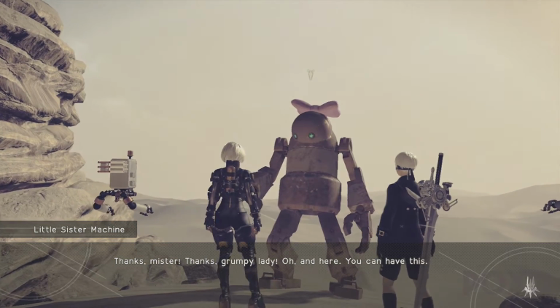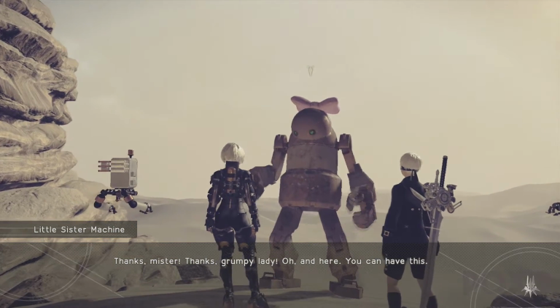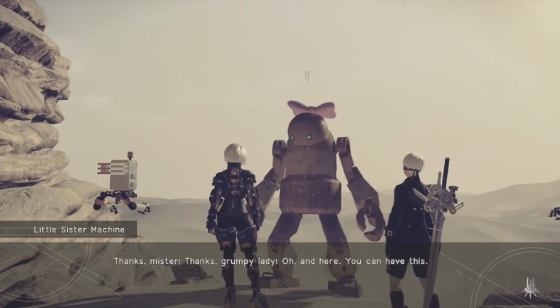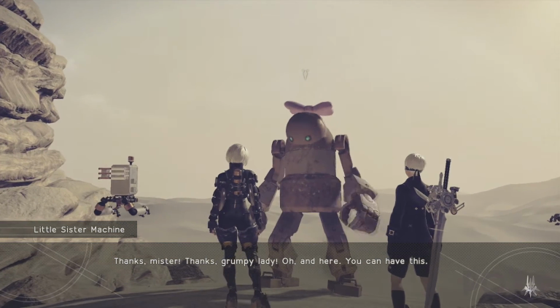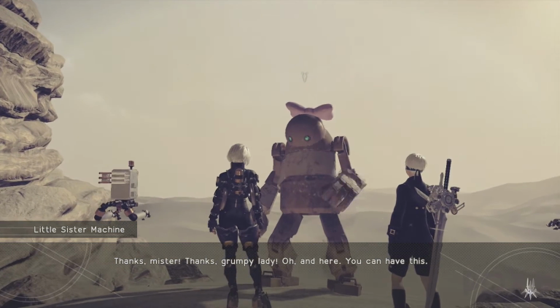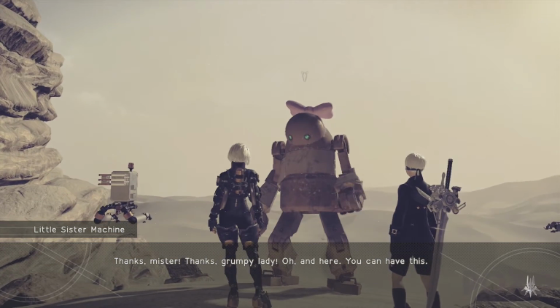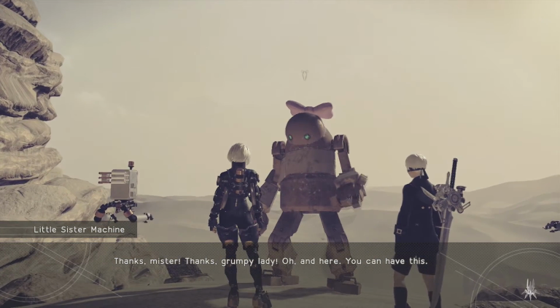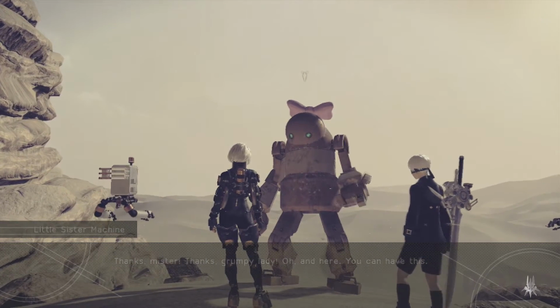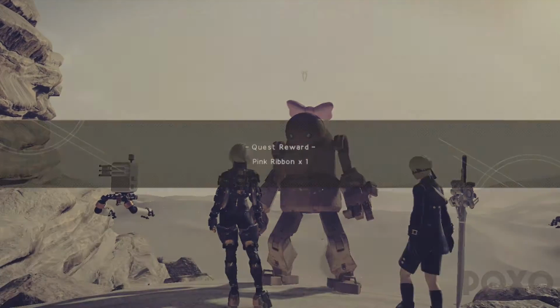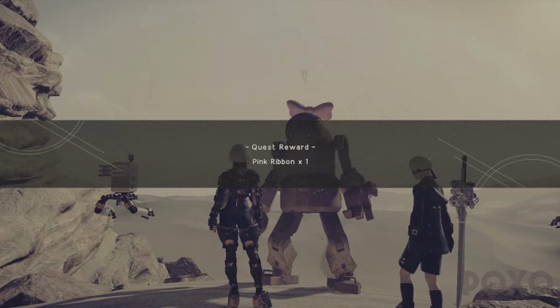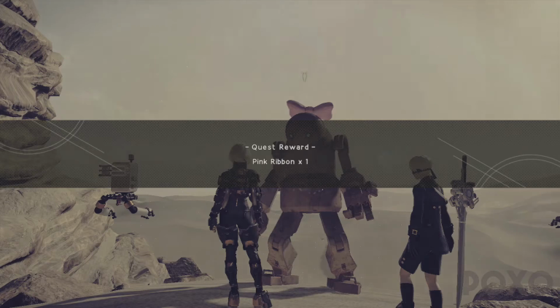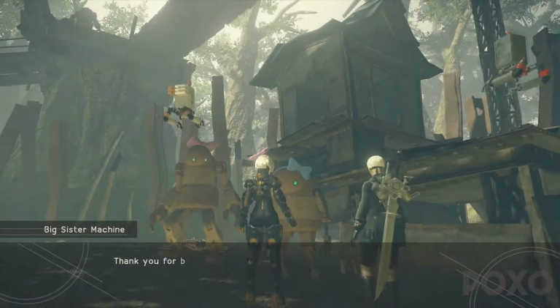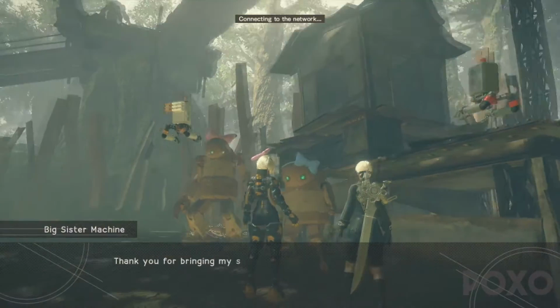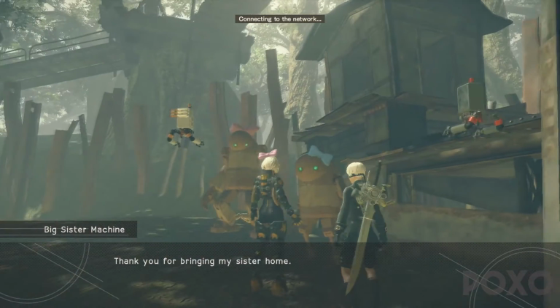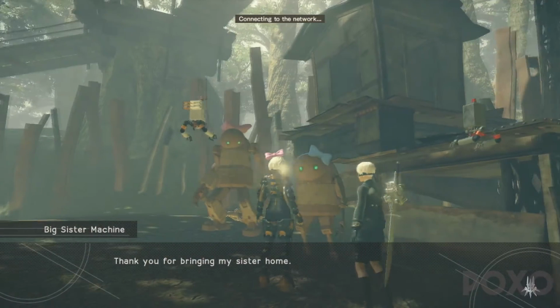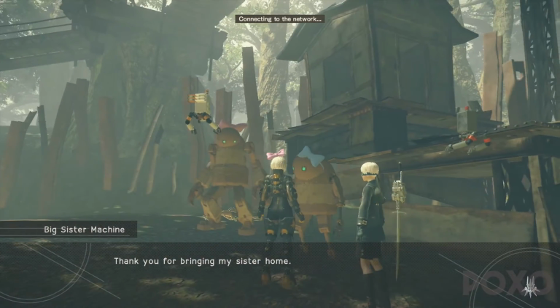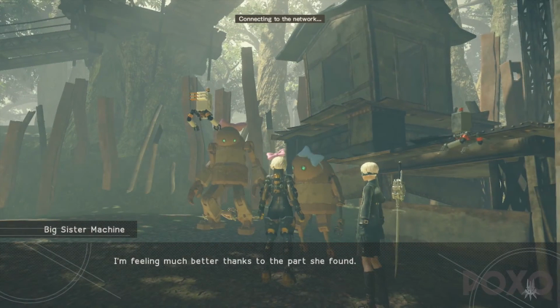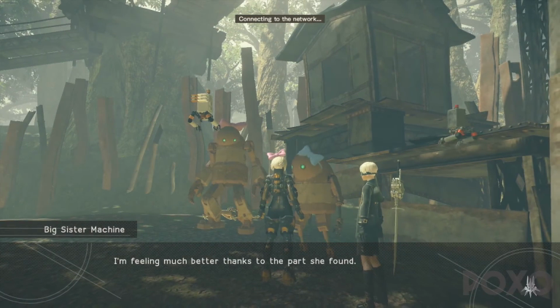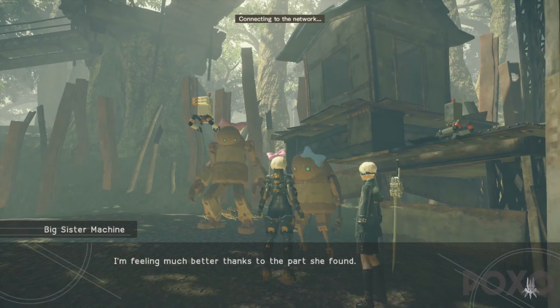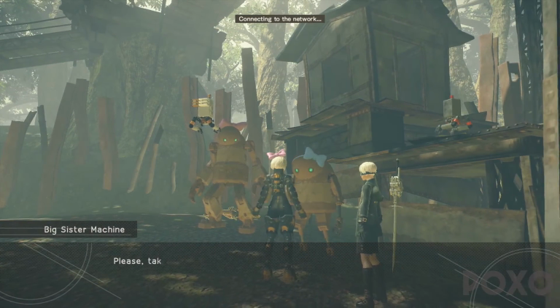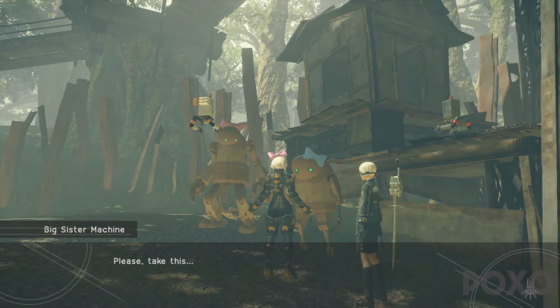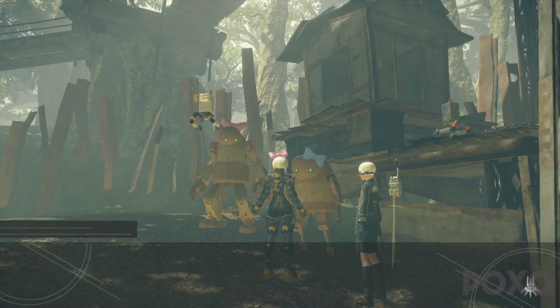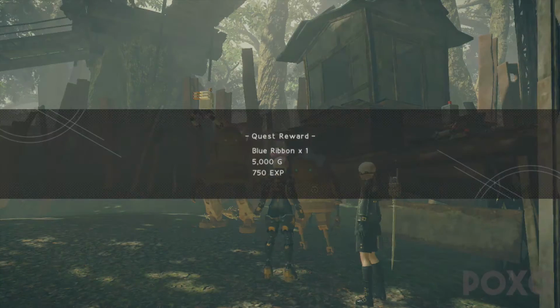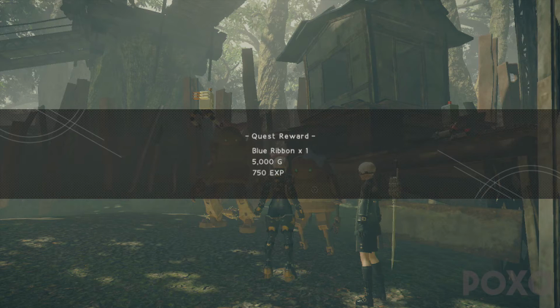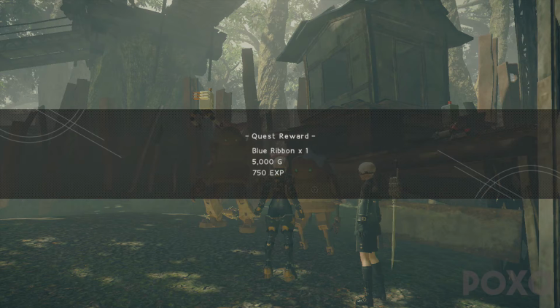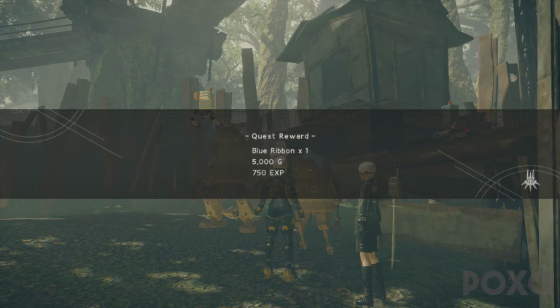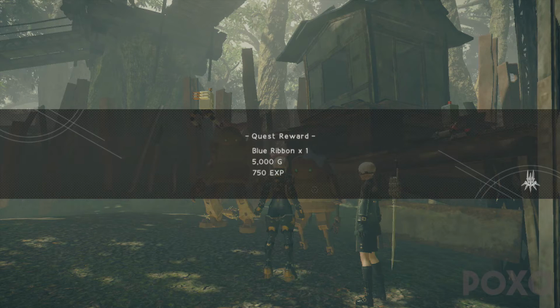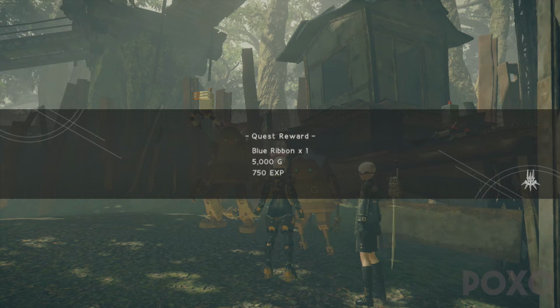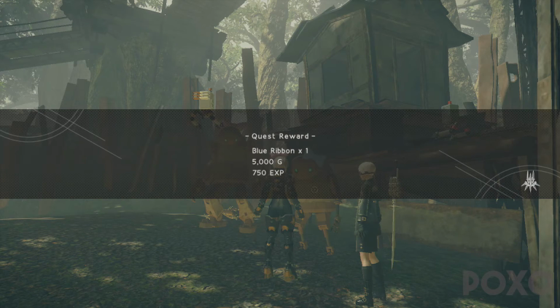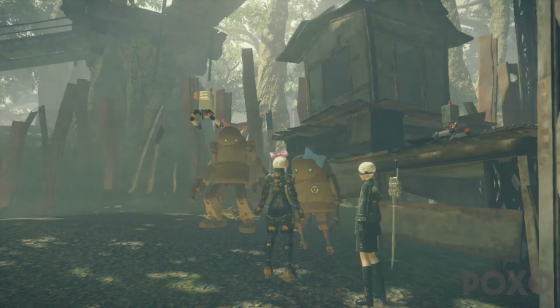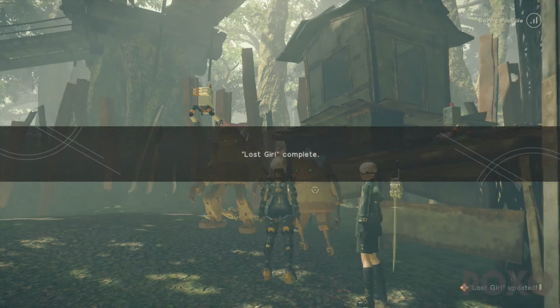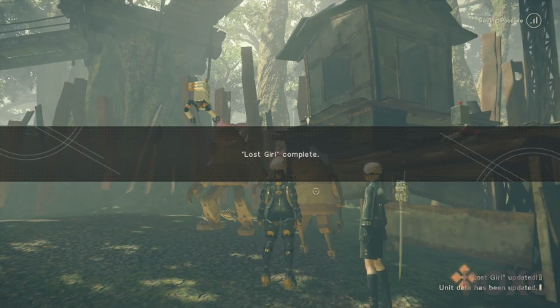Now to get the rest of the rewards including the blue ribbon, all we need to do is go back to Pascal's village and talk to the machine that originally gave us the quest, and she will give us these rewards — including the blue ribbon — and they look pretty cool.